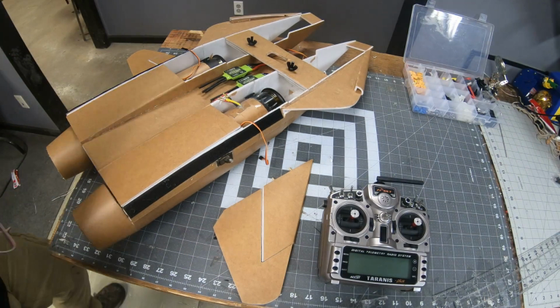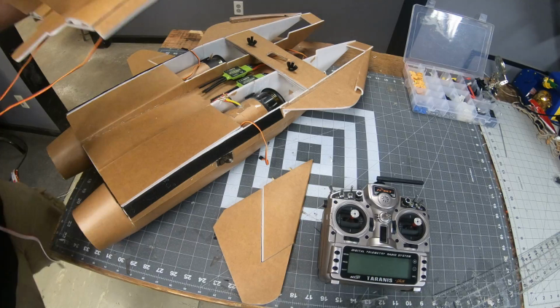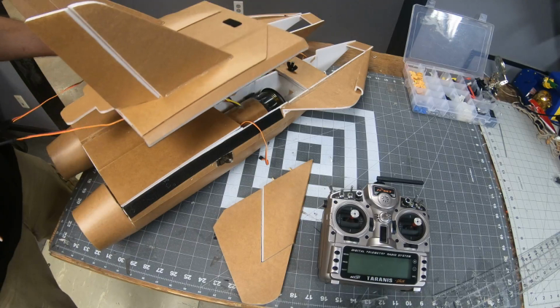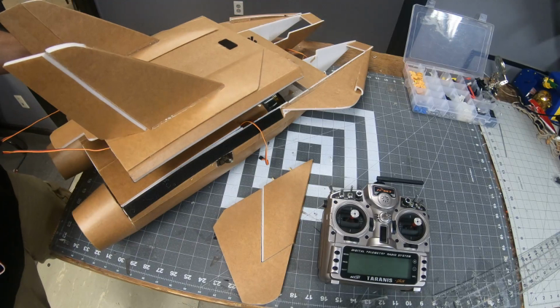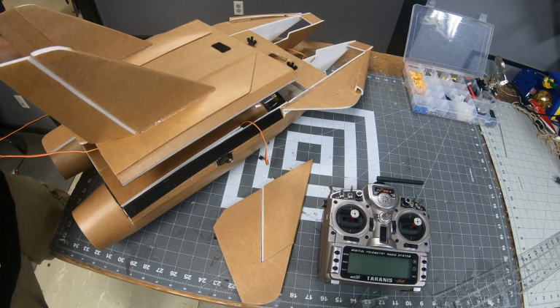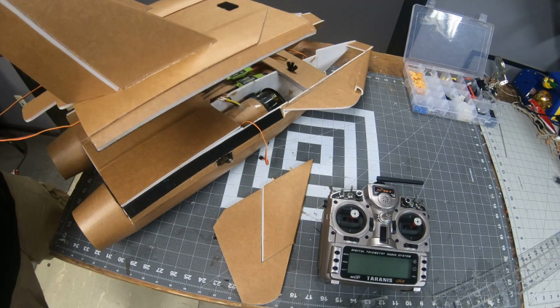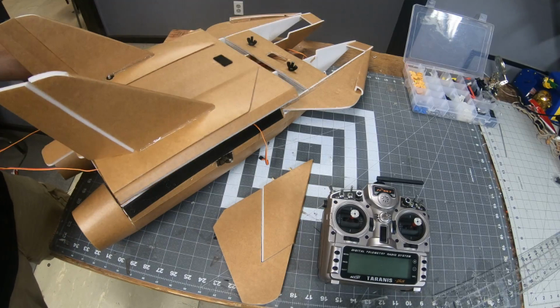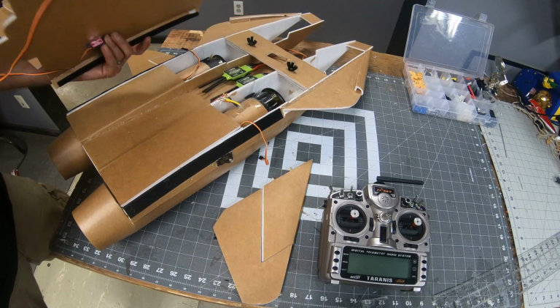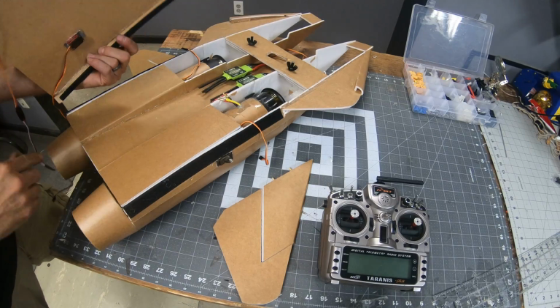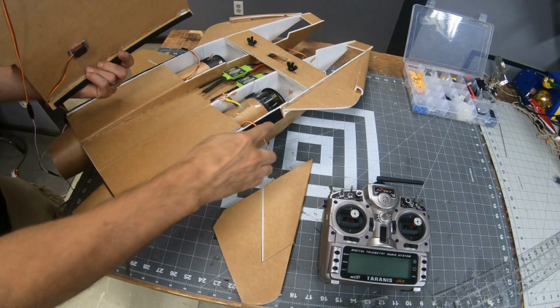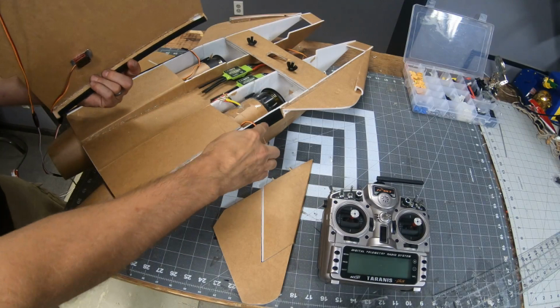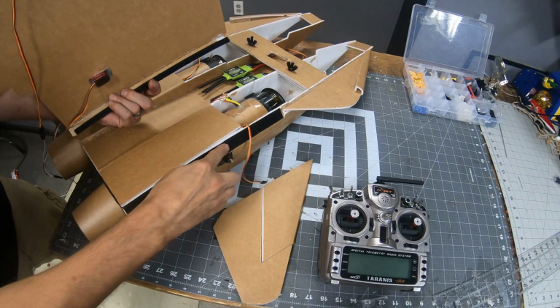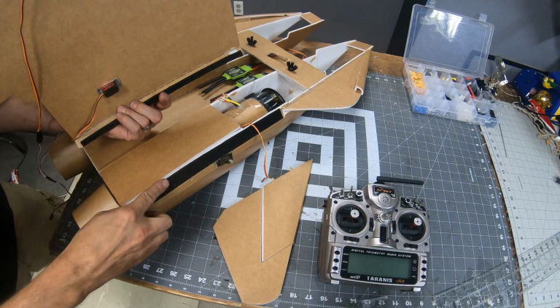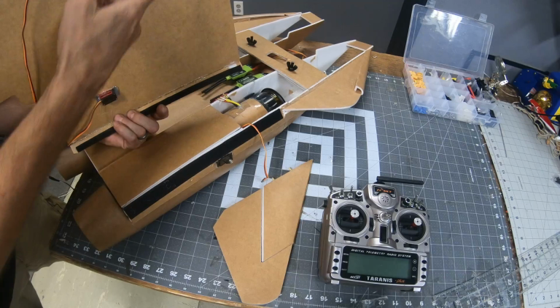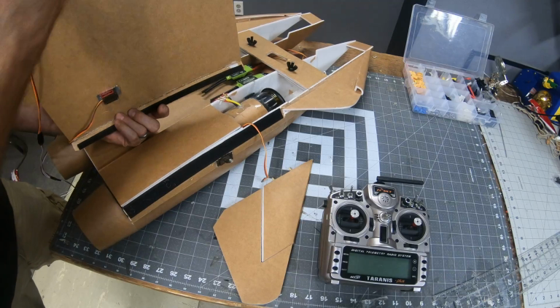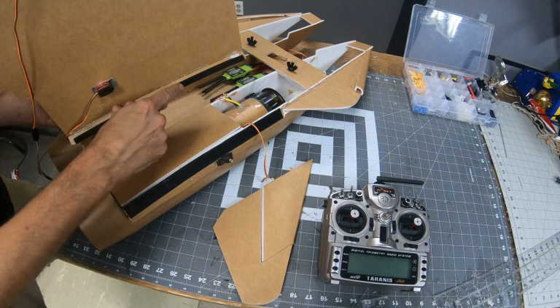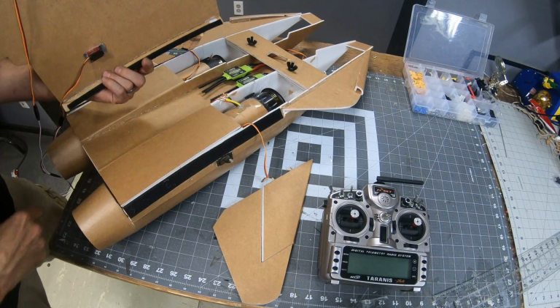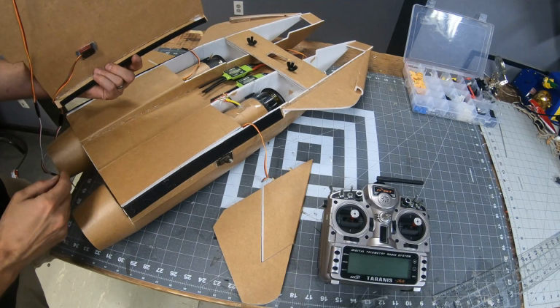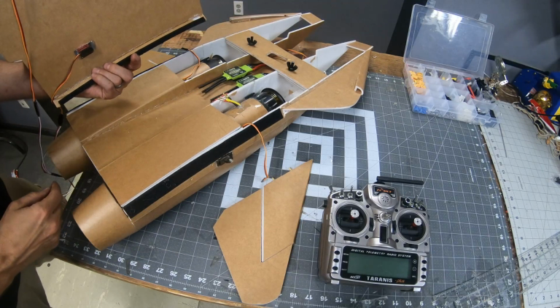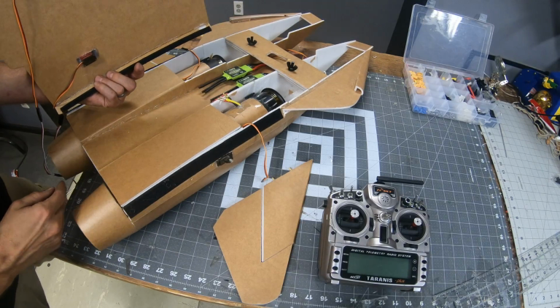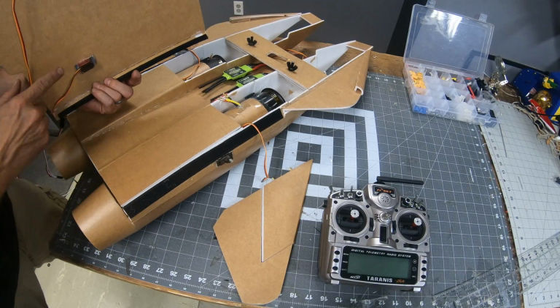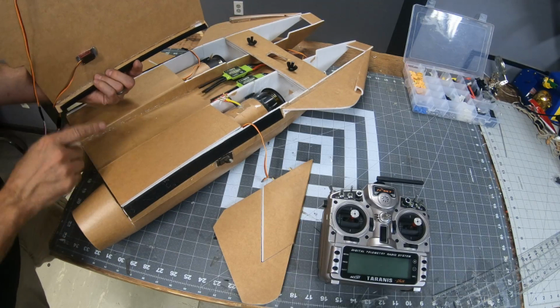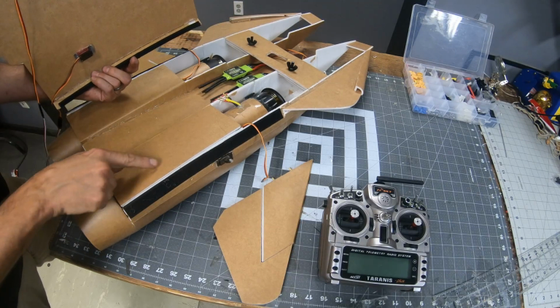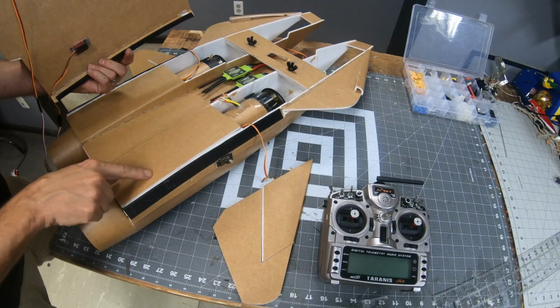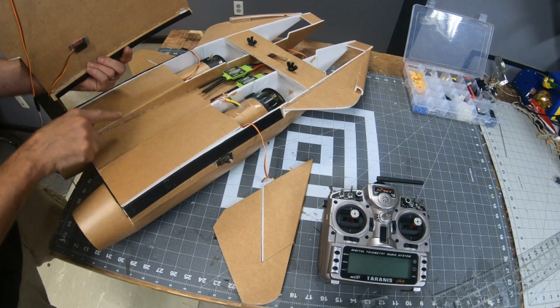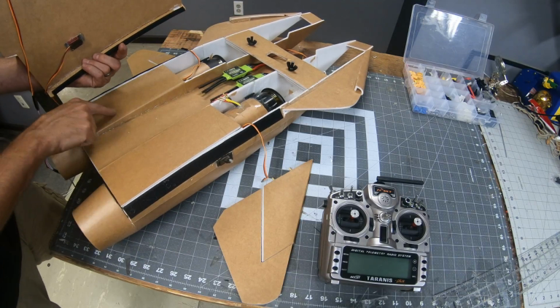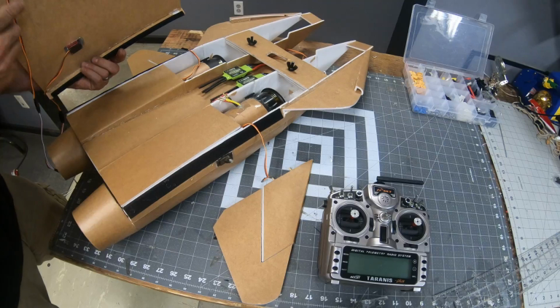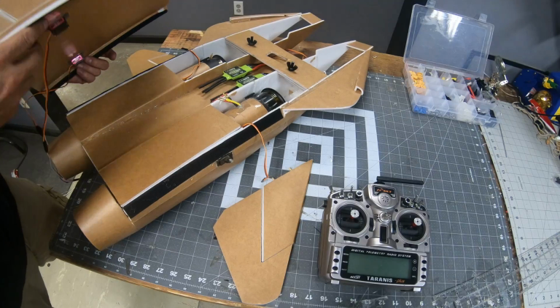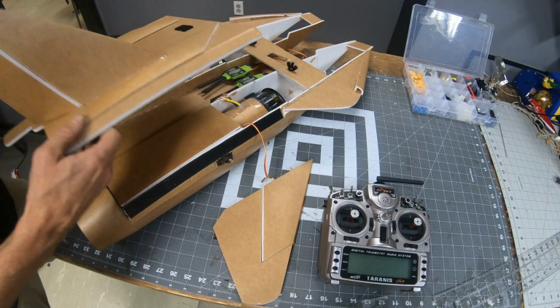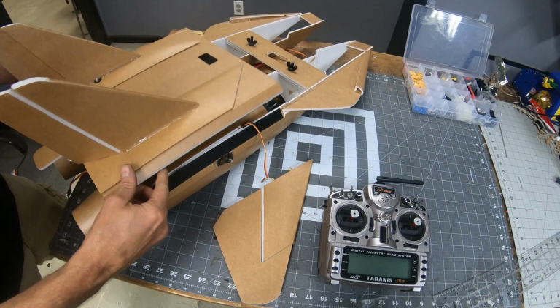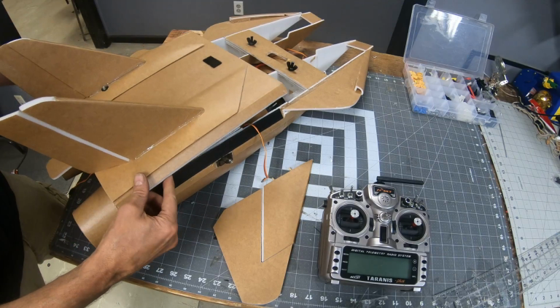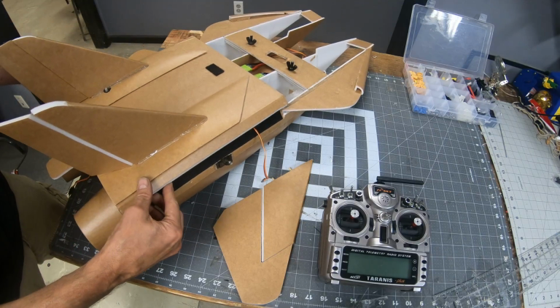The housing drops straight on. I've got velcro running along here and also on both sides of this. I can't put it on just yet — I still need to cut a couple holes — but you can see how that works.